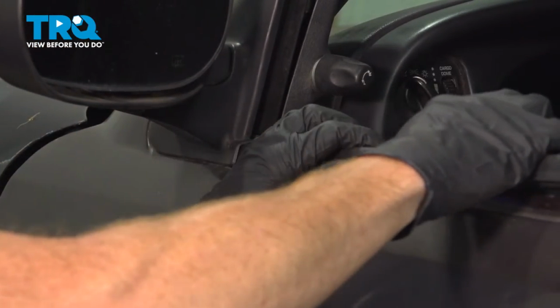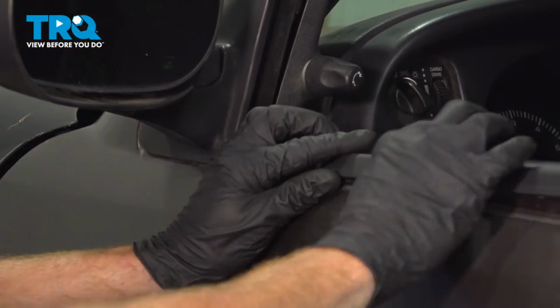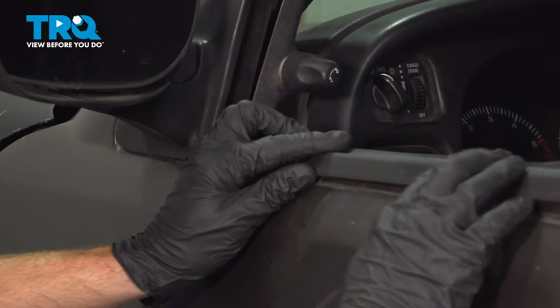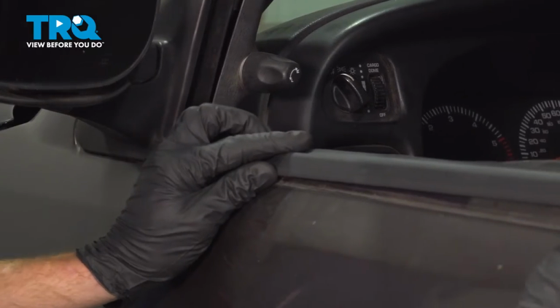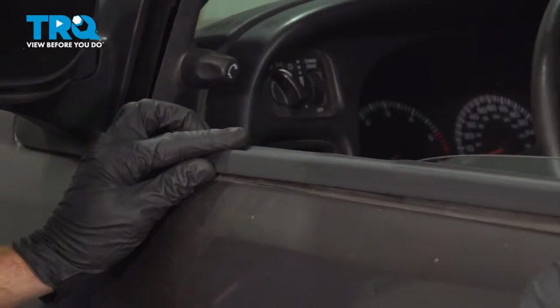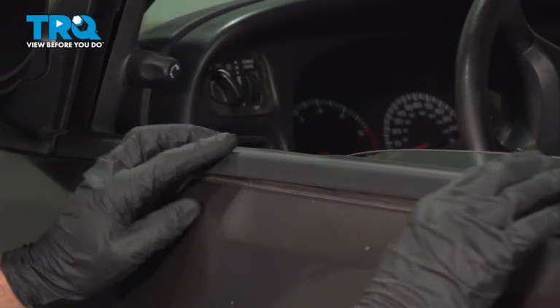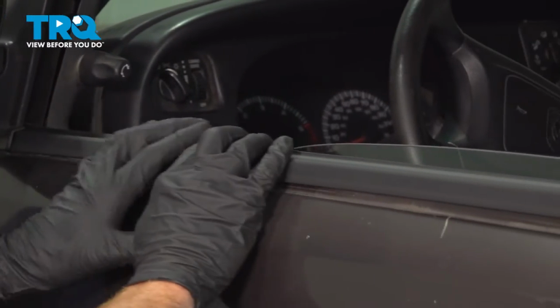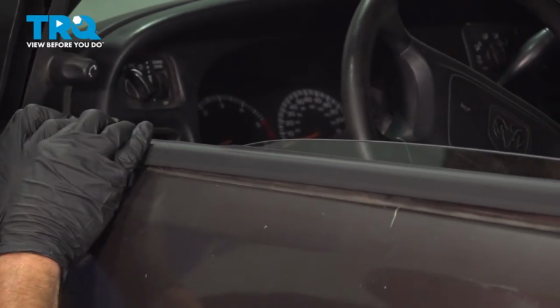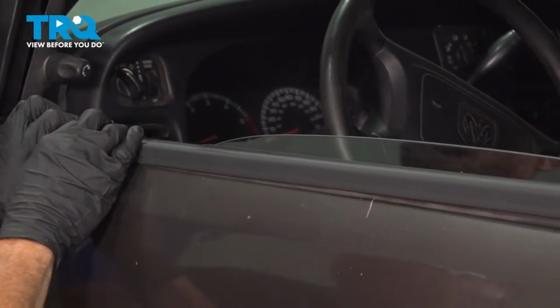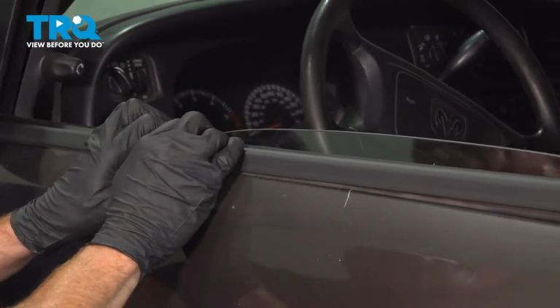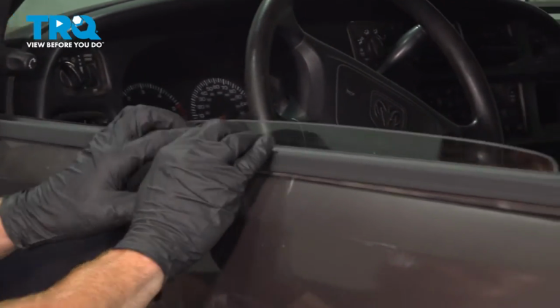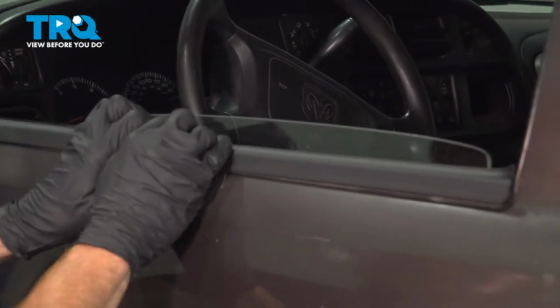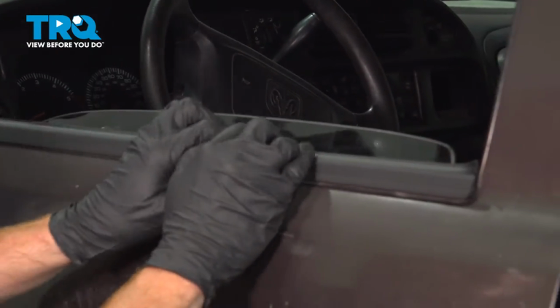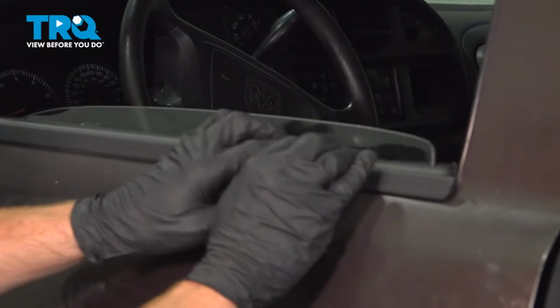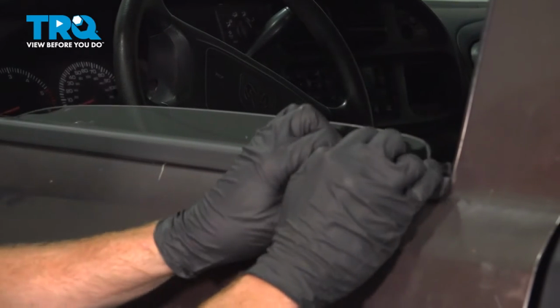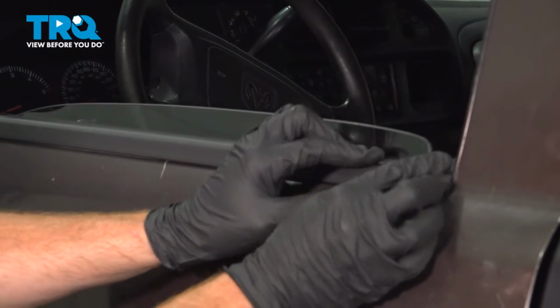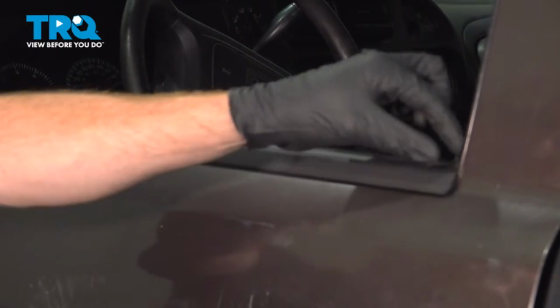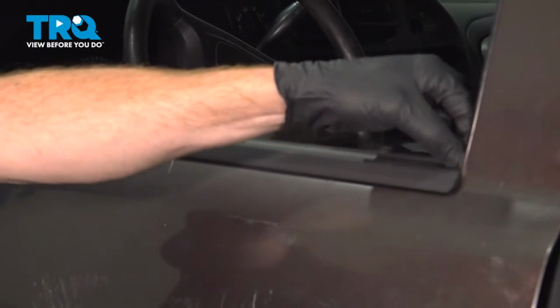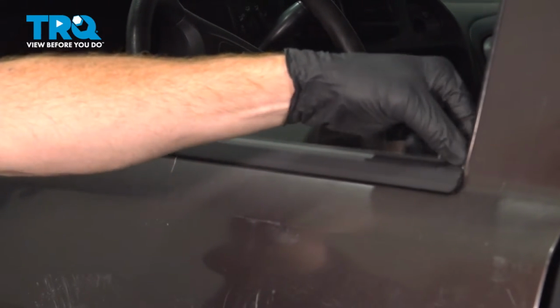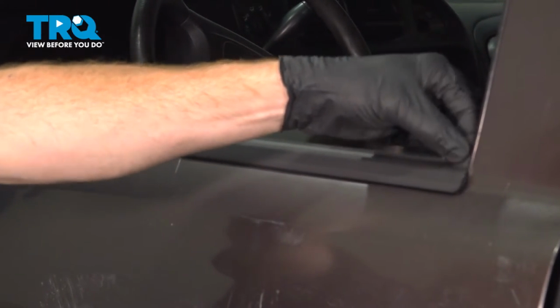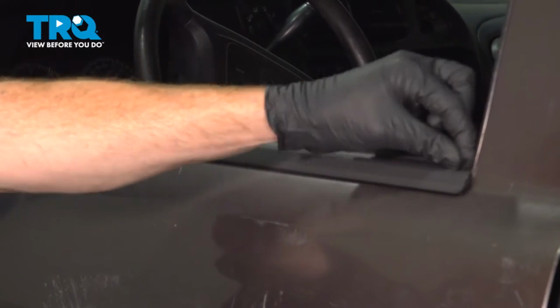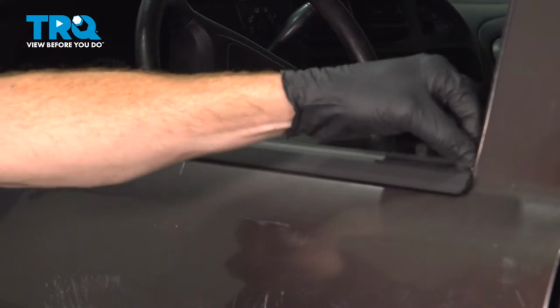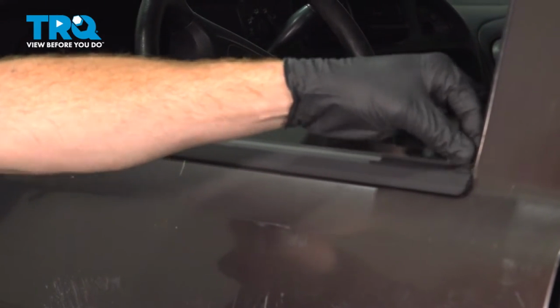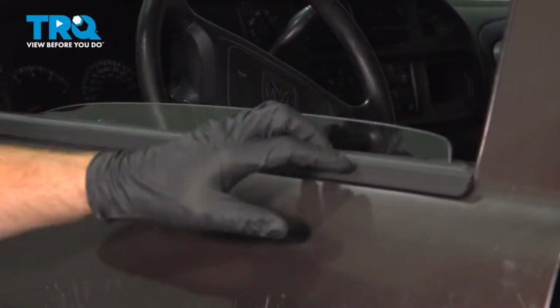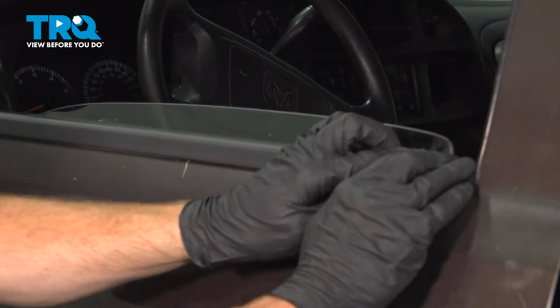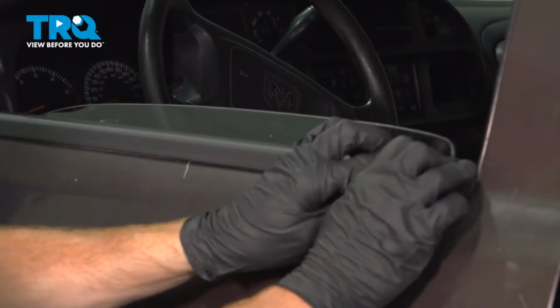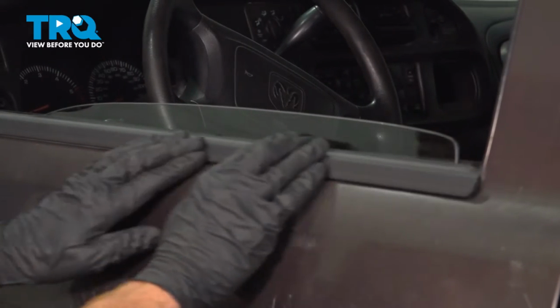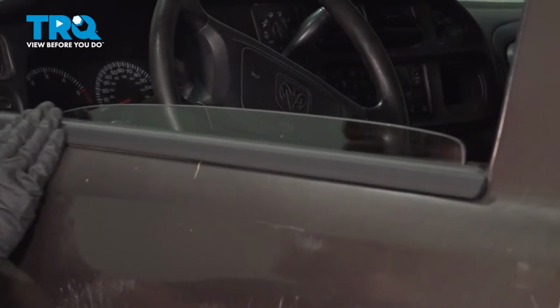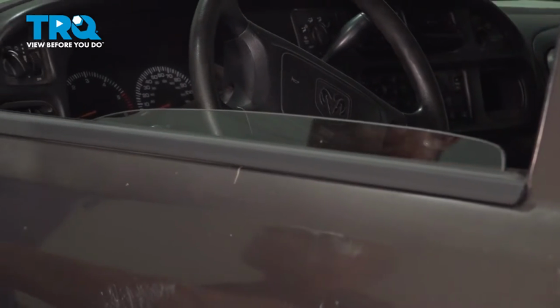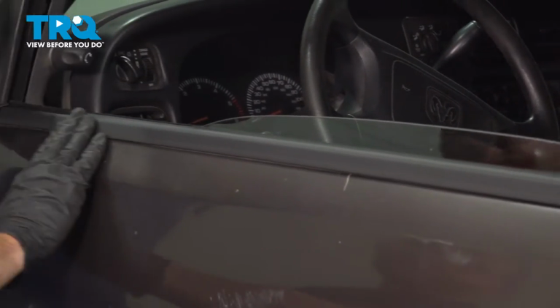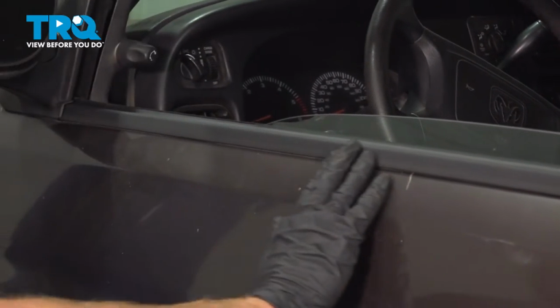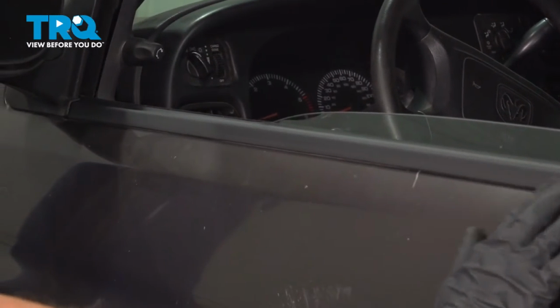Press it in as far as you can. We'll continue on by pressing it down all the way towards the rear of the door. Let's put that right inside there. Double-check to make sure it's completely secure.